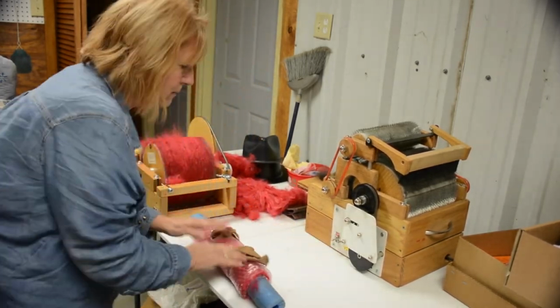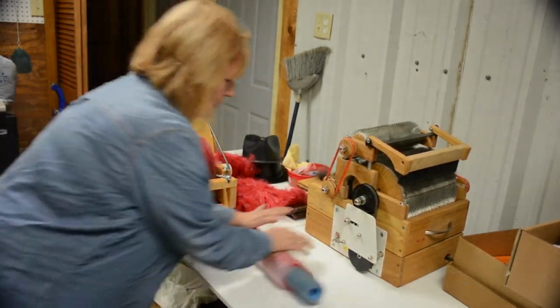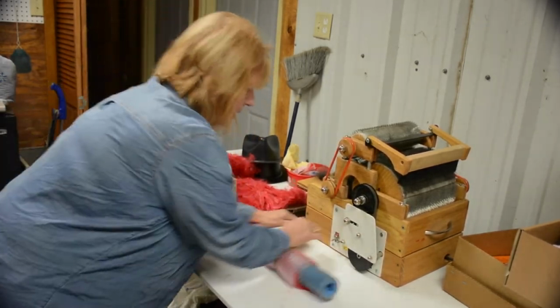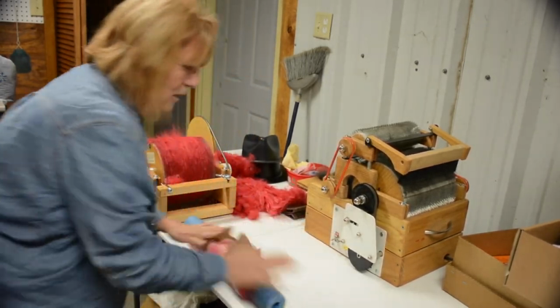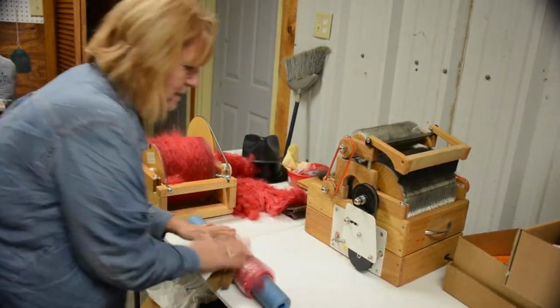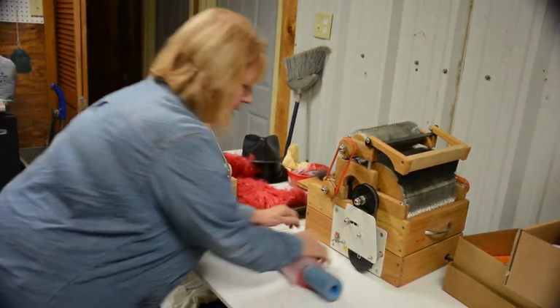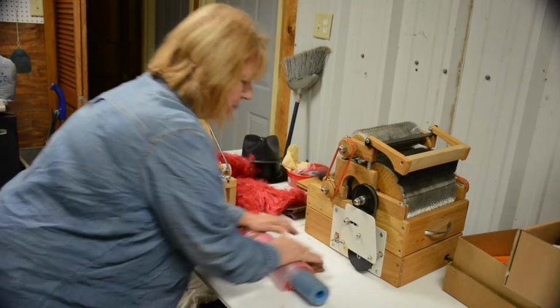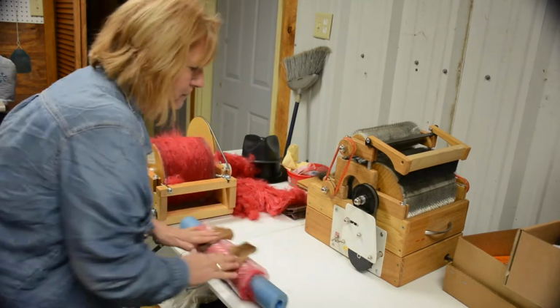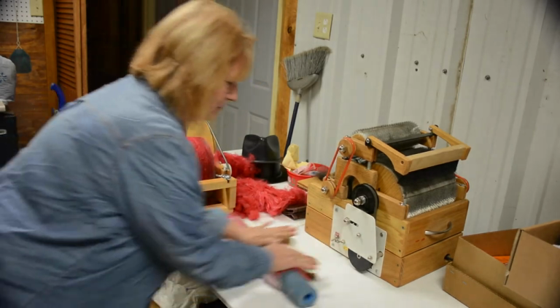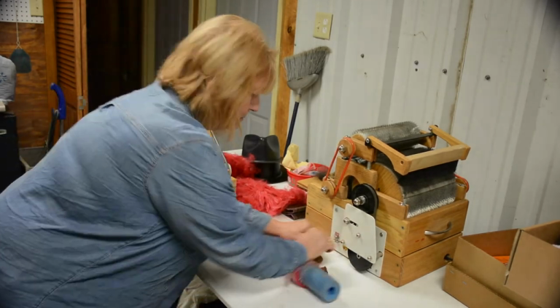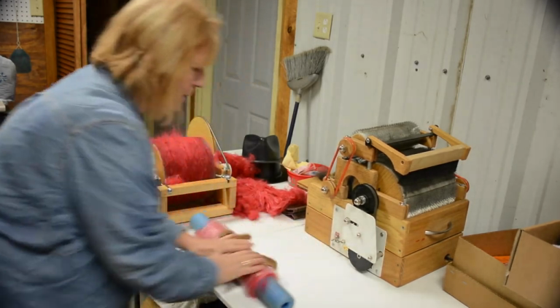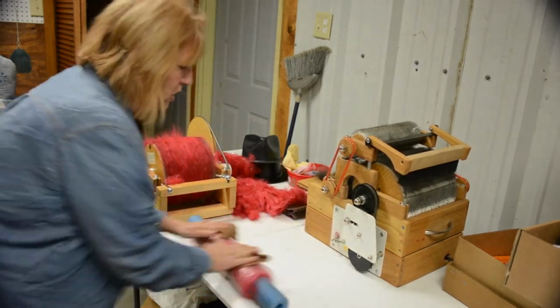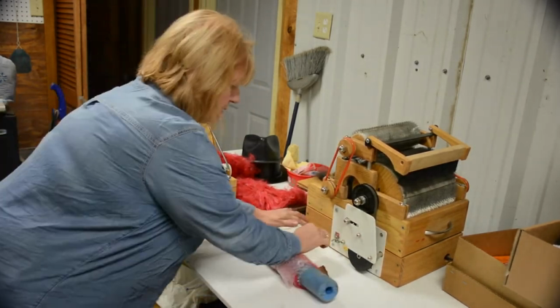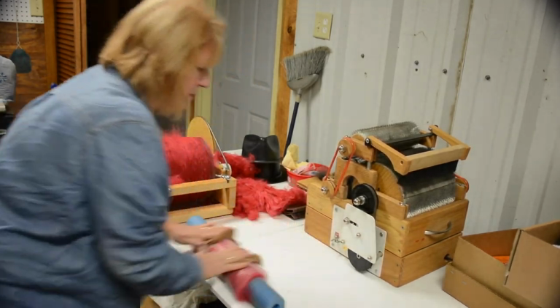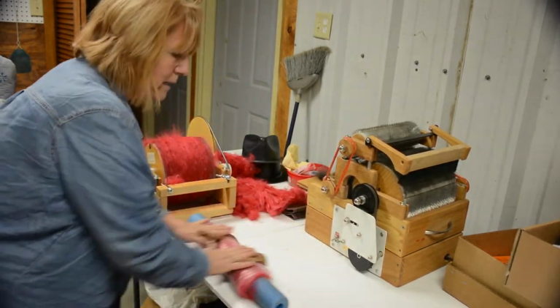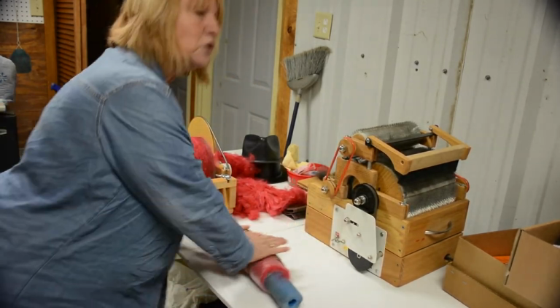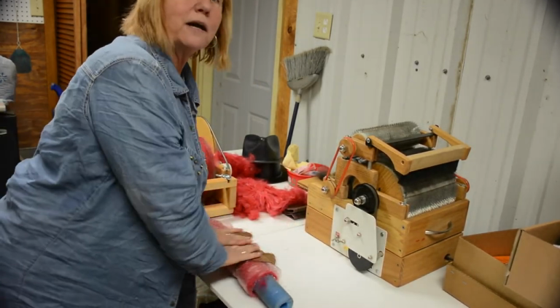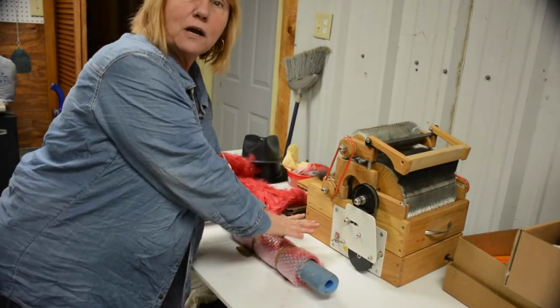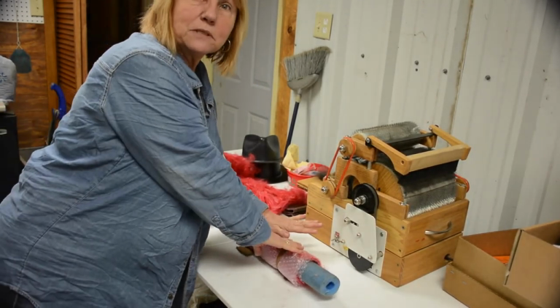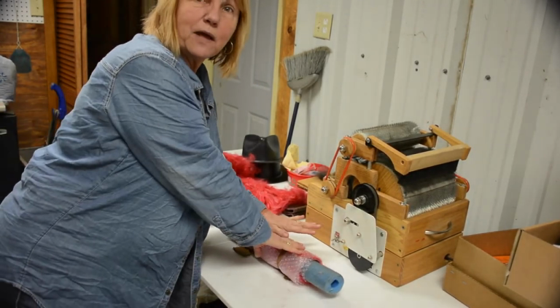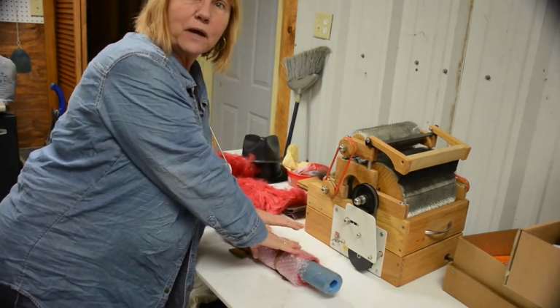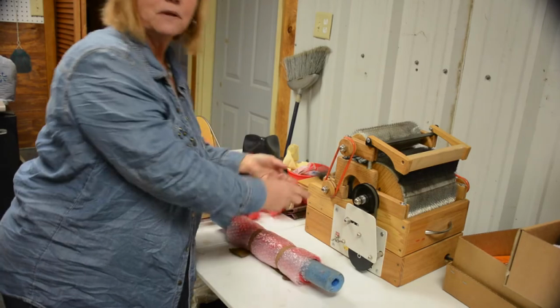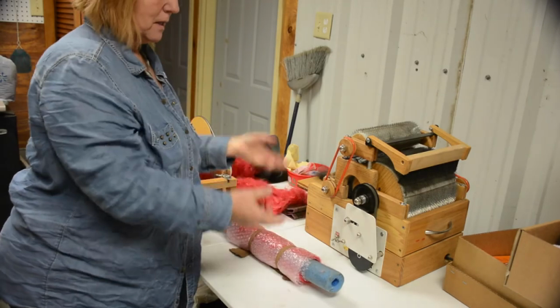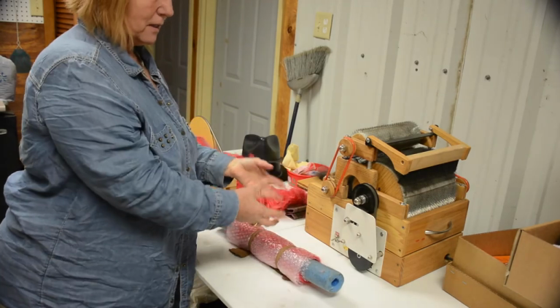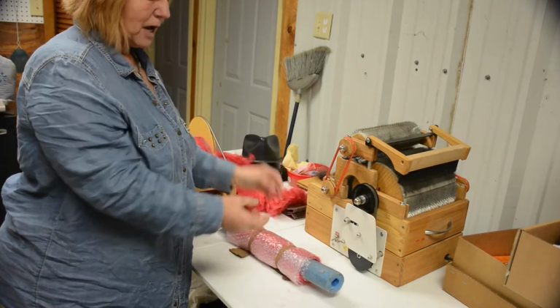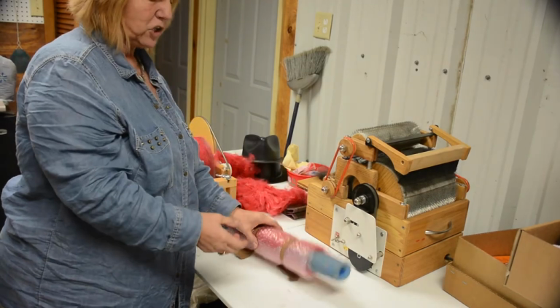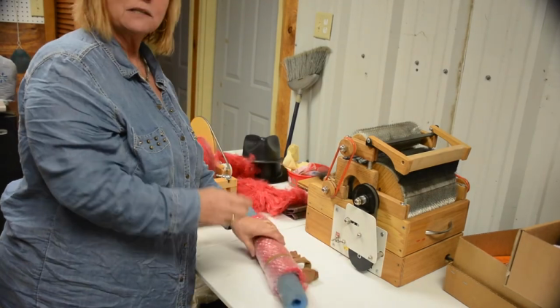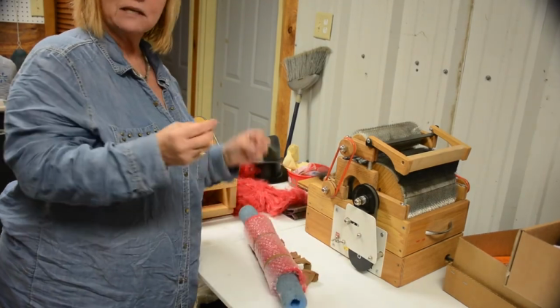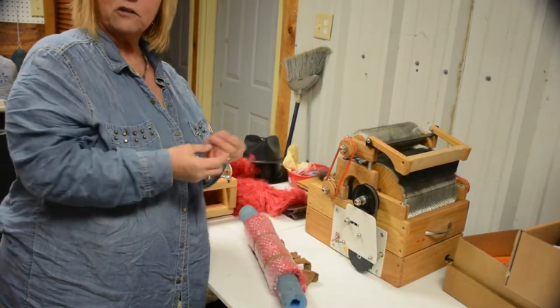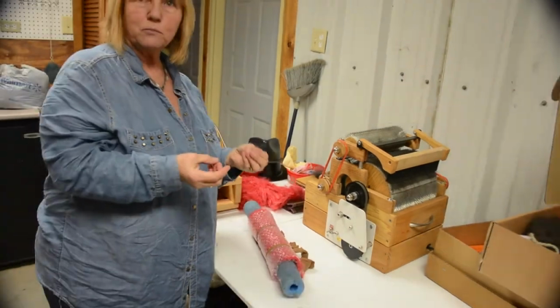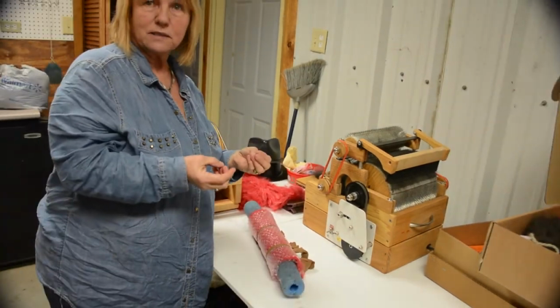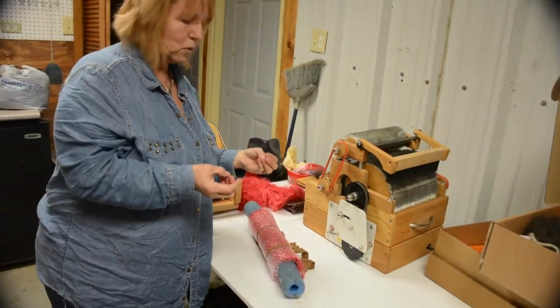I would do that a hundred times that way, then check it and see how the felting process is going.